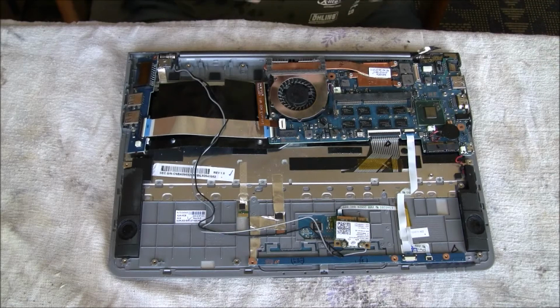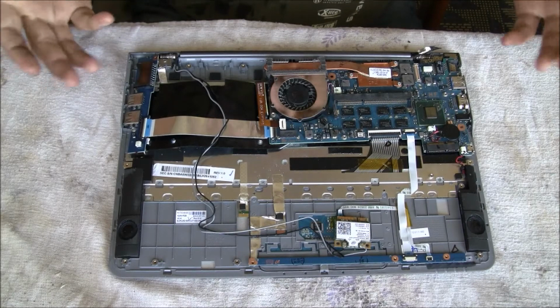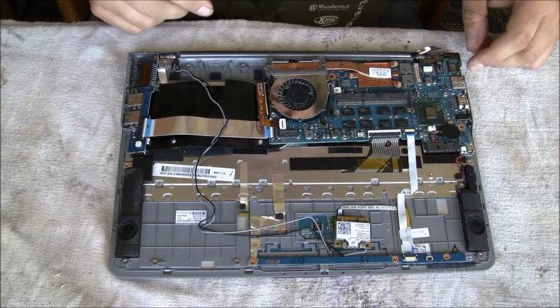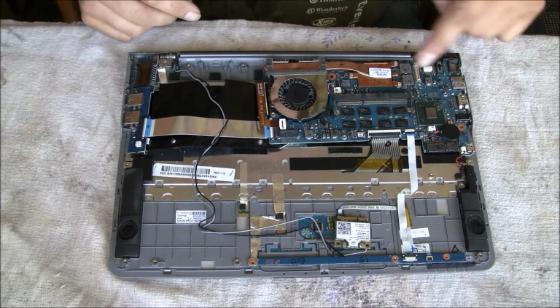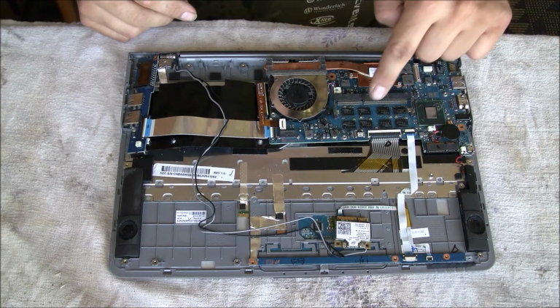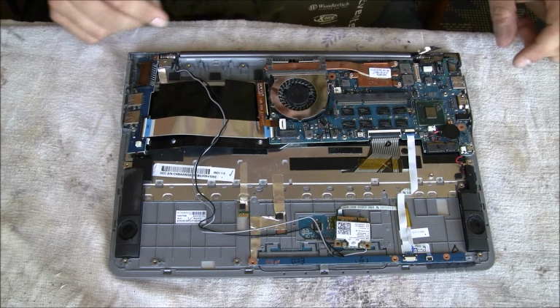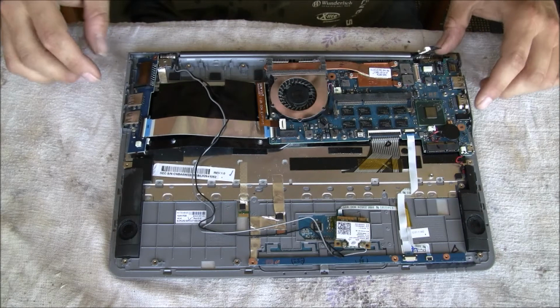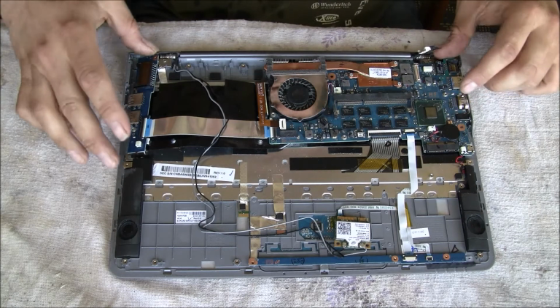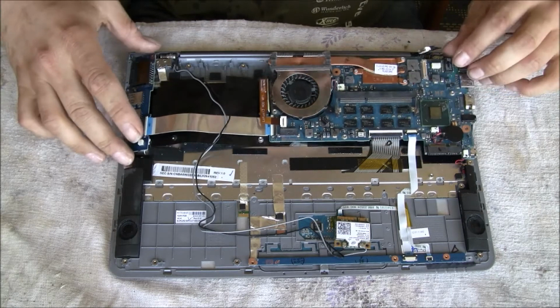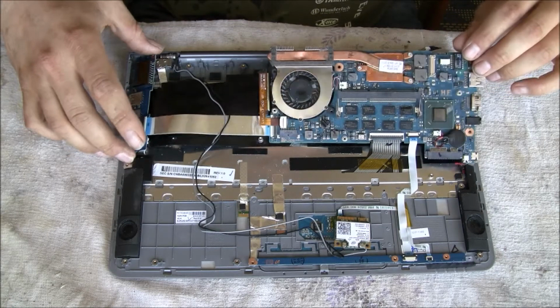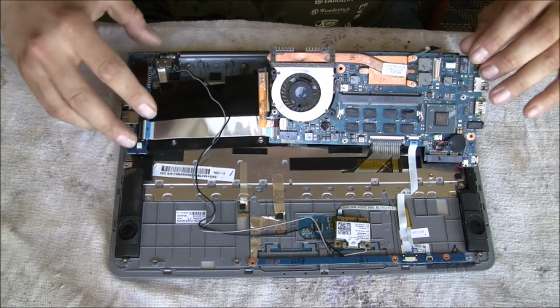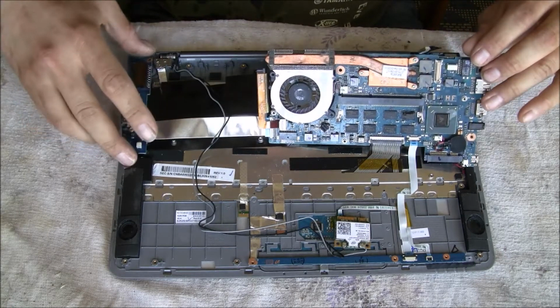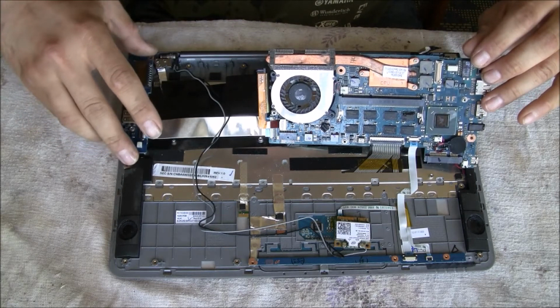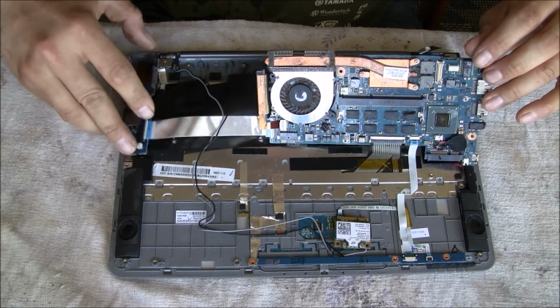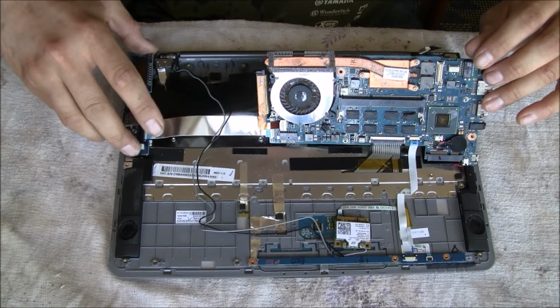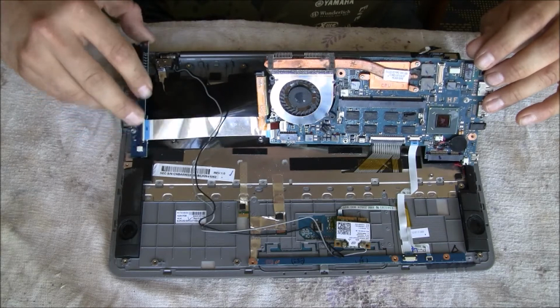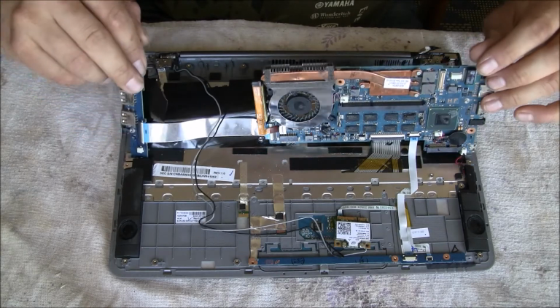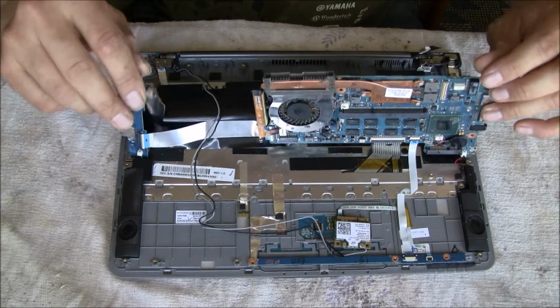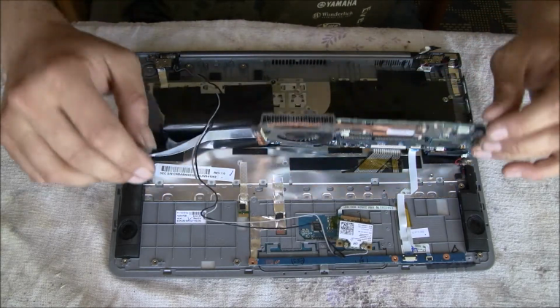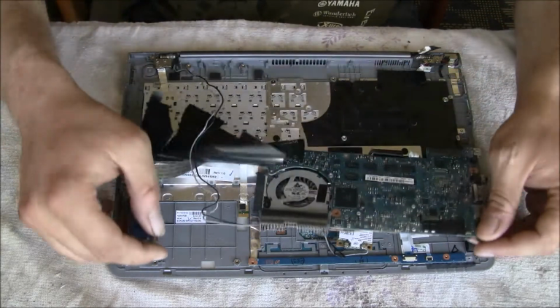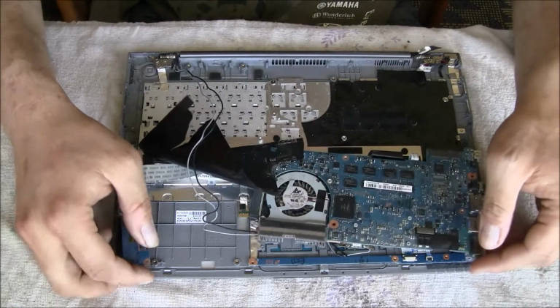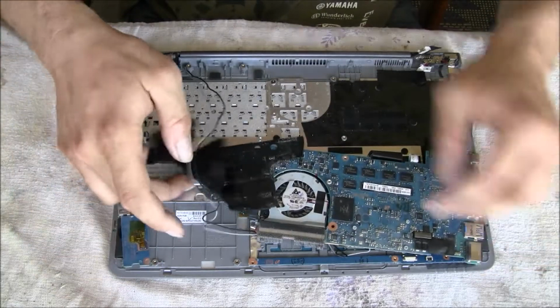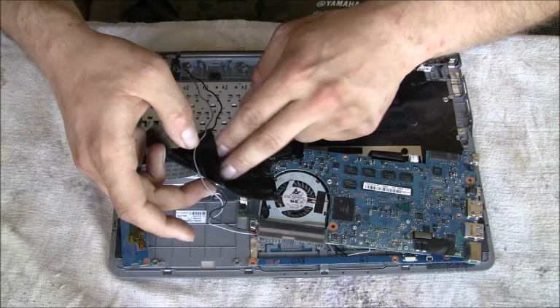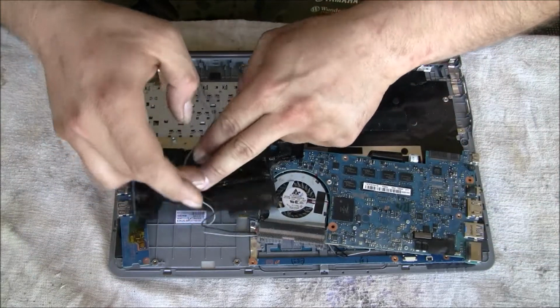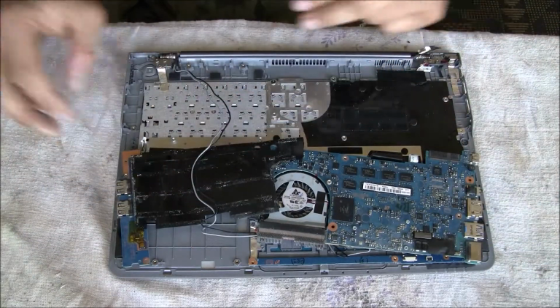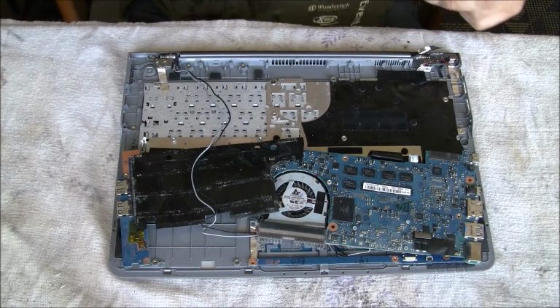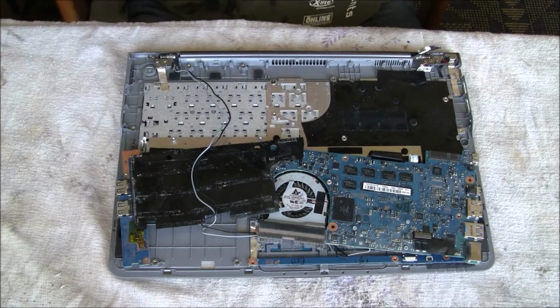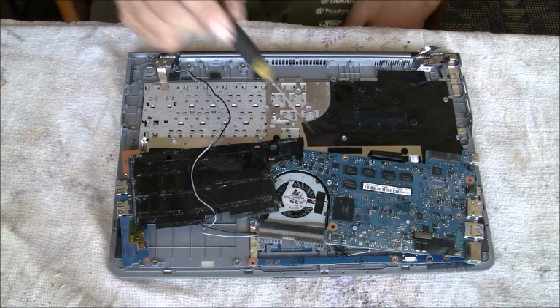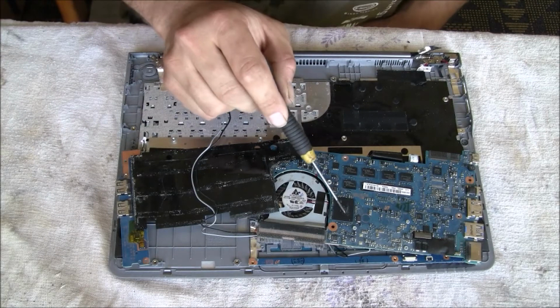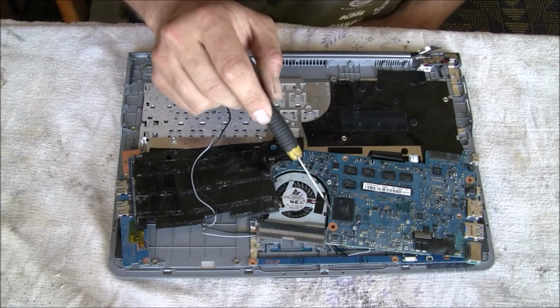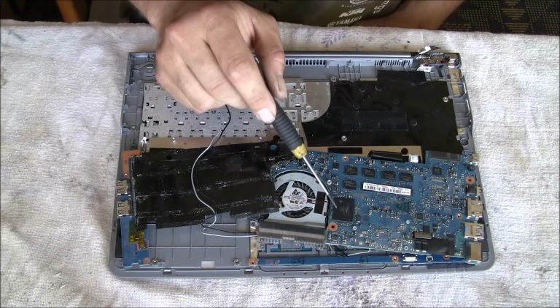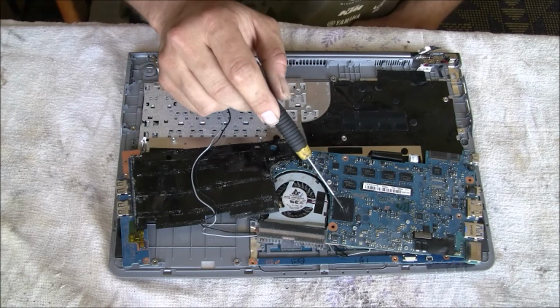Hey guys, recently I had some problems with my Samsung Series 5 laptop. It did not start within seconds like normal, but got stuck on the welcome screen of Samsung for around six minutes doing nothing, which is very frustrating.